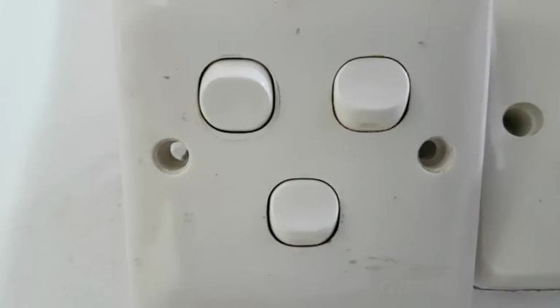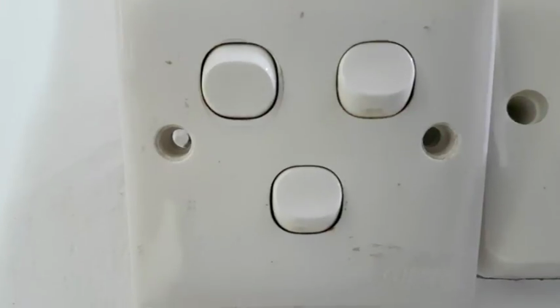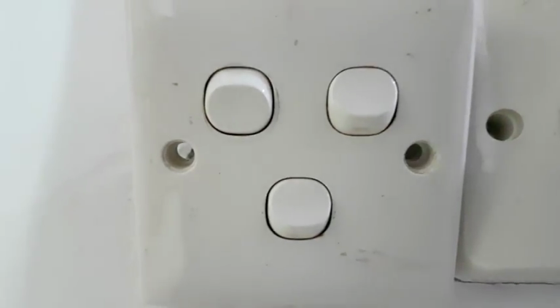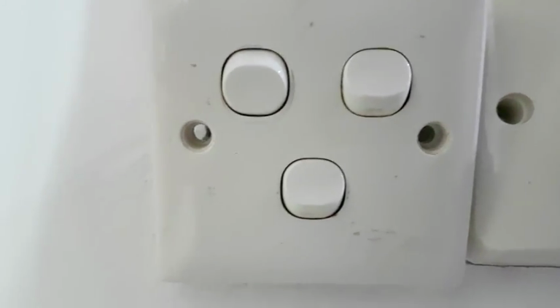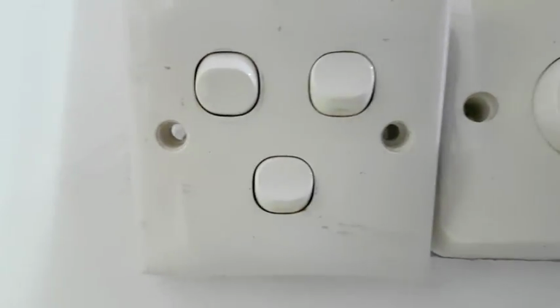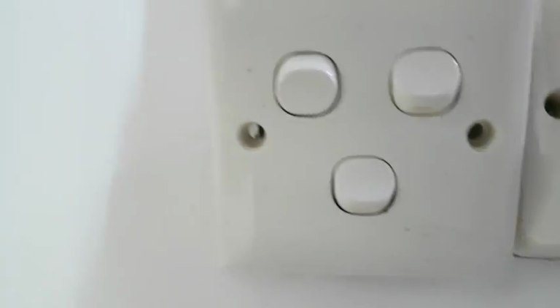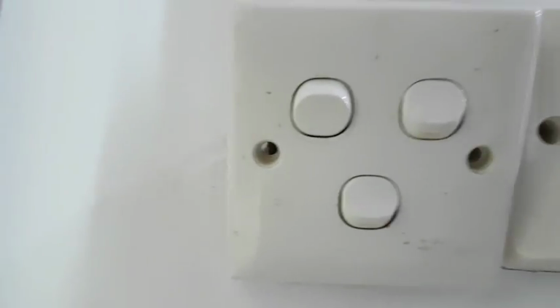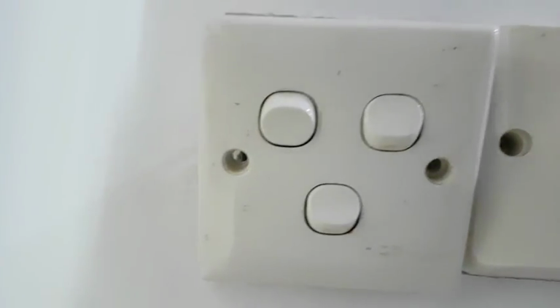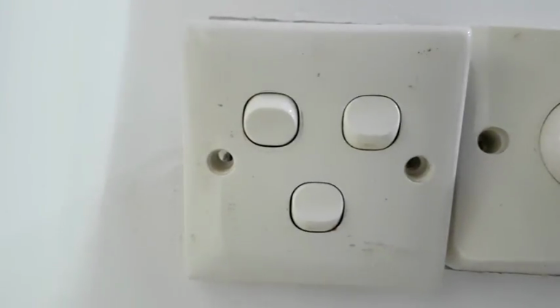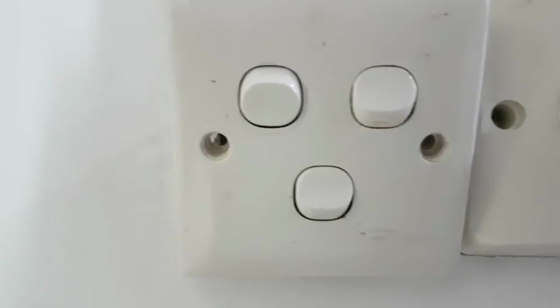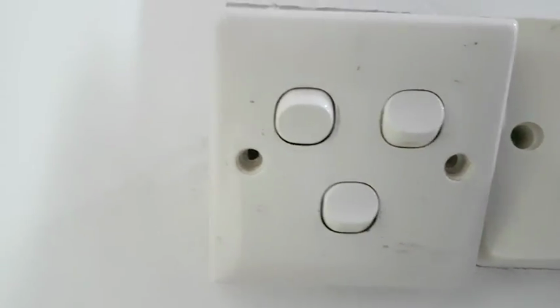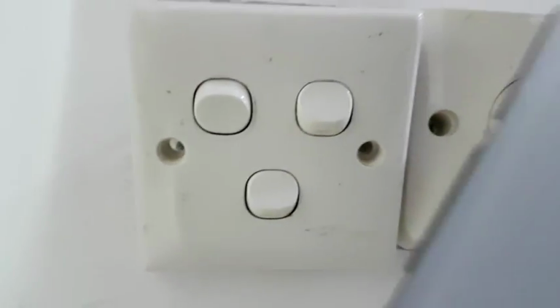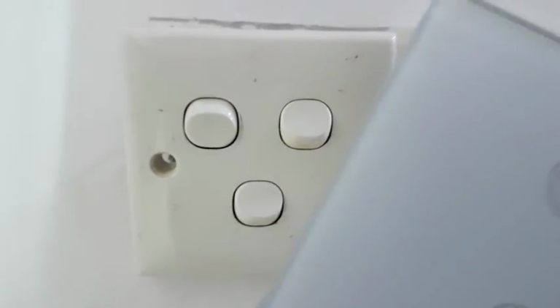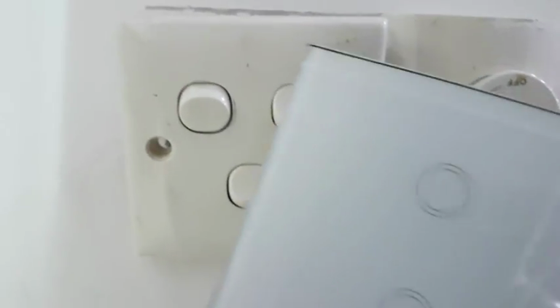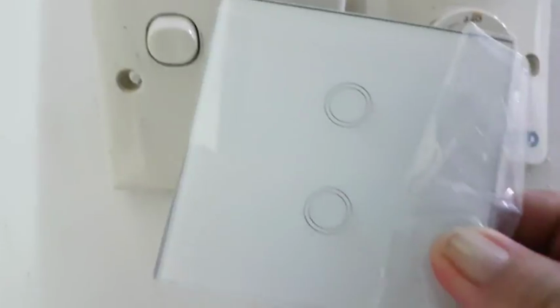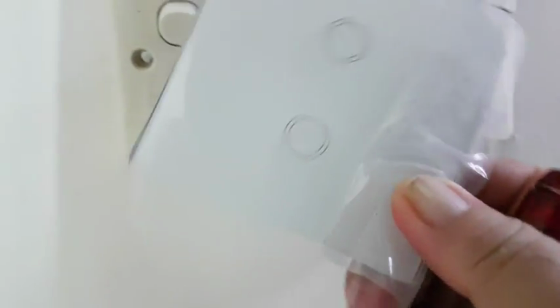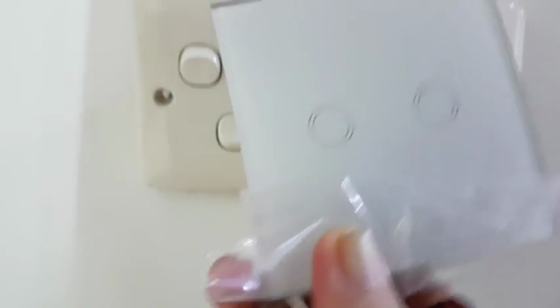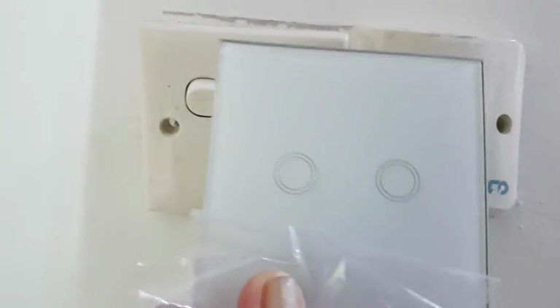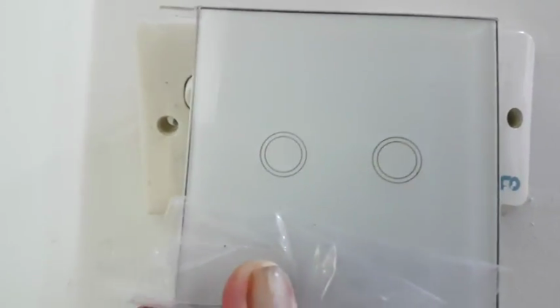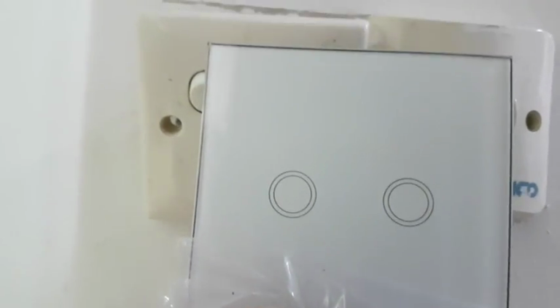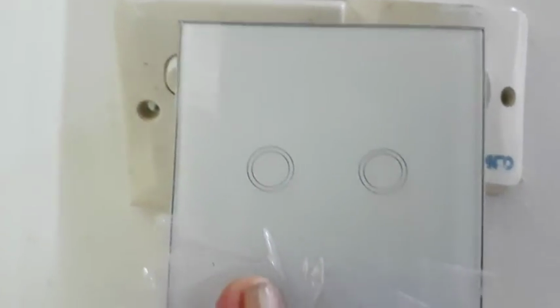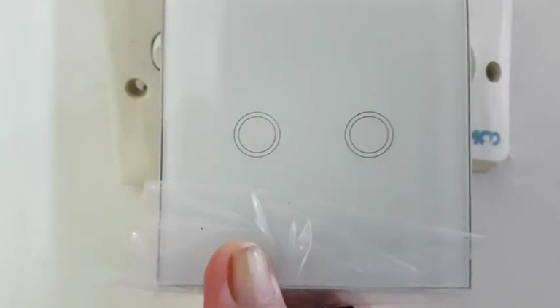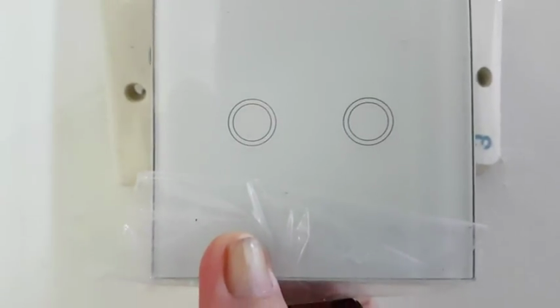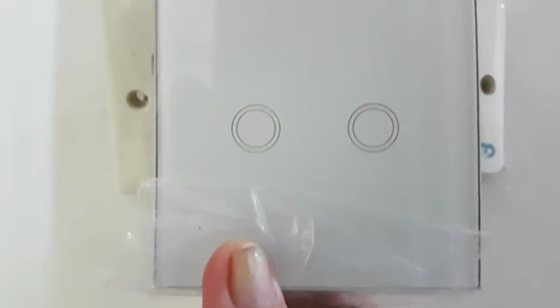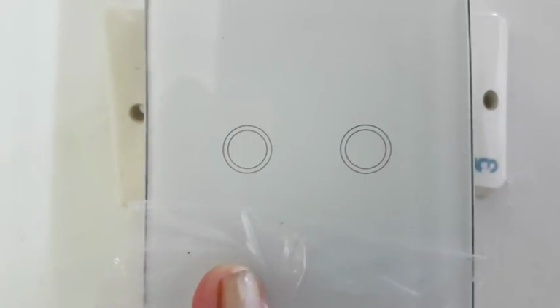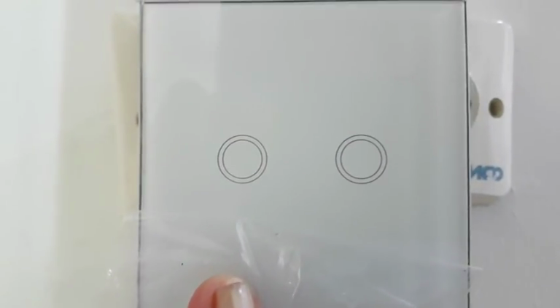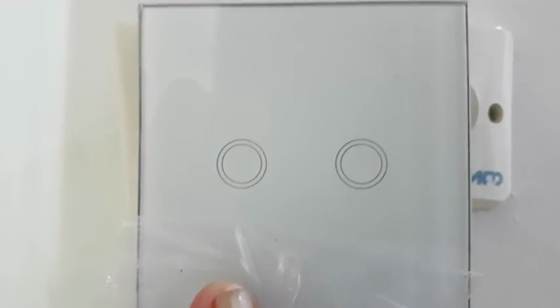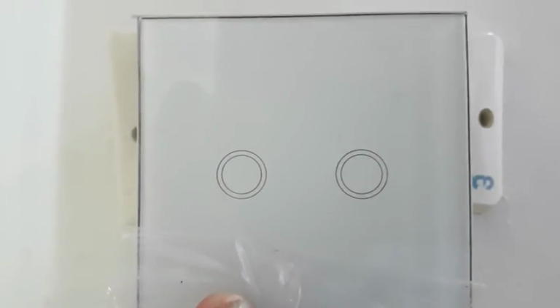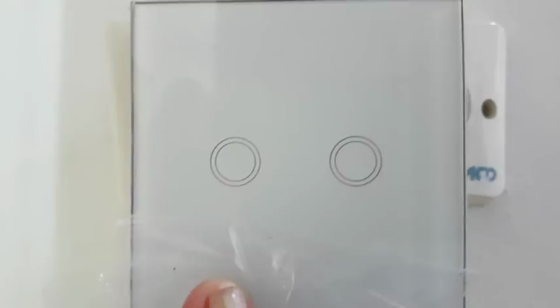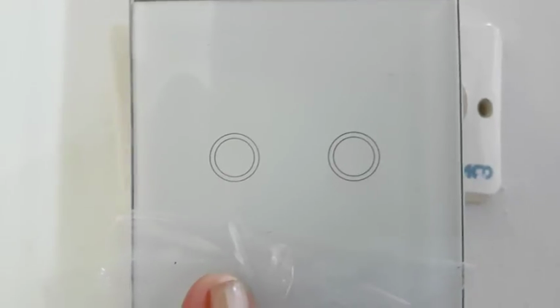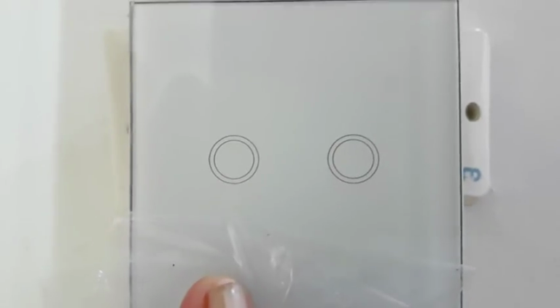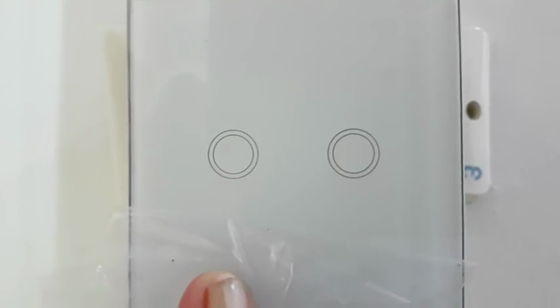I'm going to change this switch into this switch. This switch will have a remote control function.